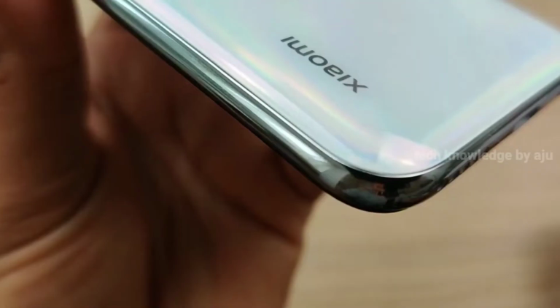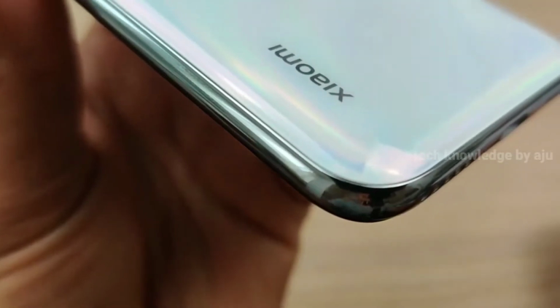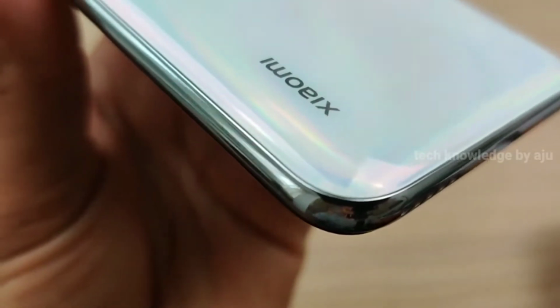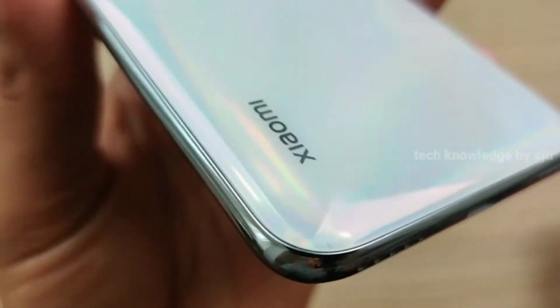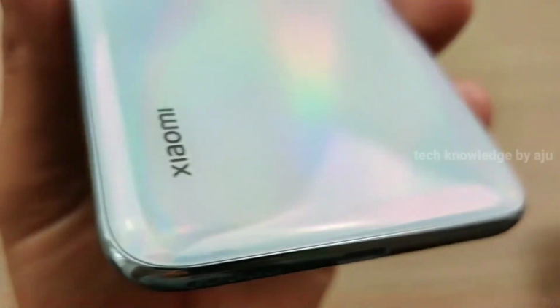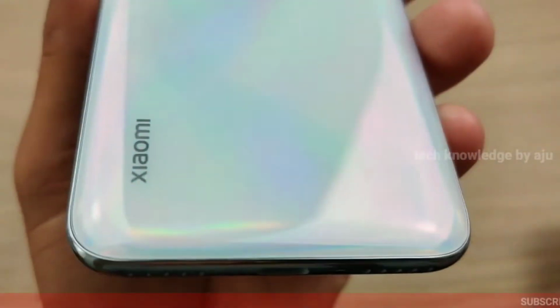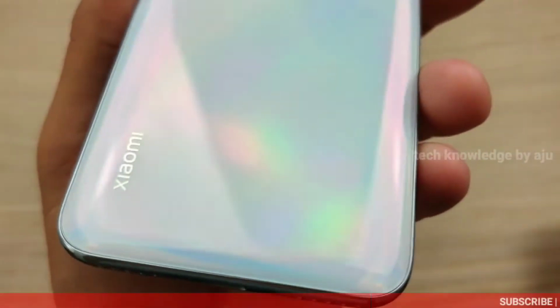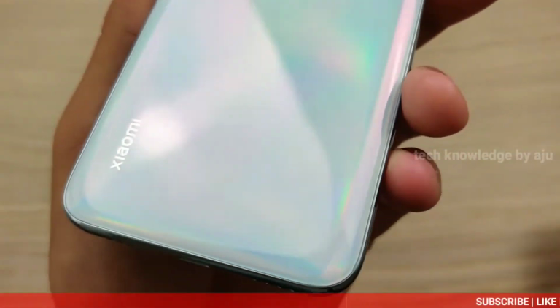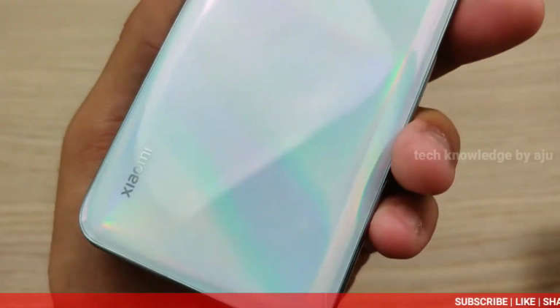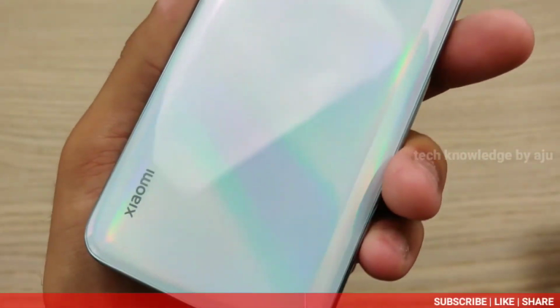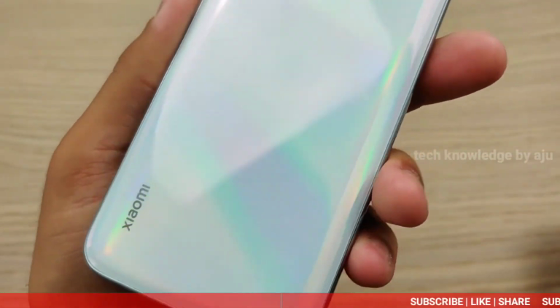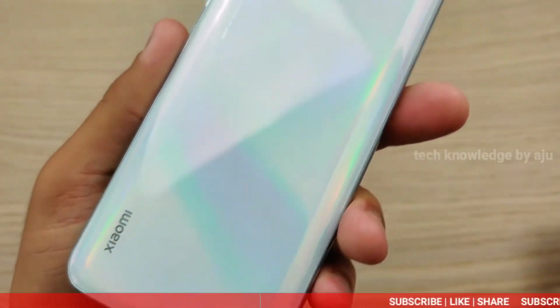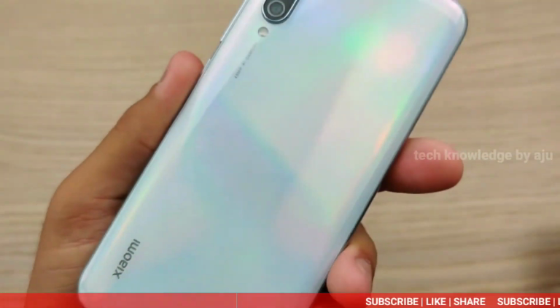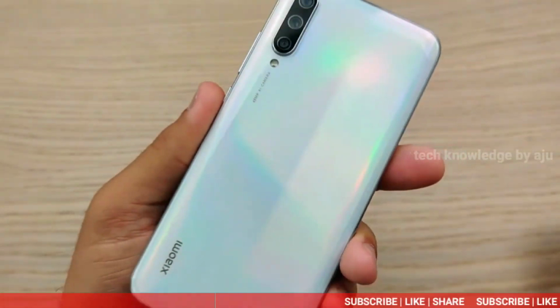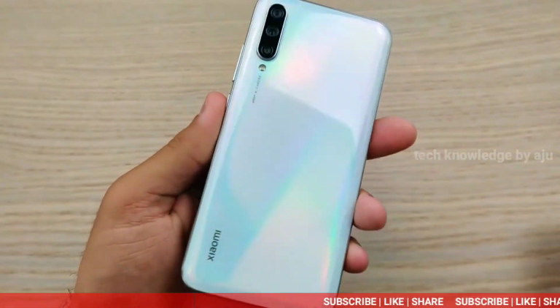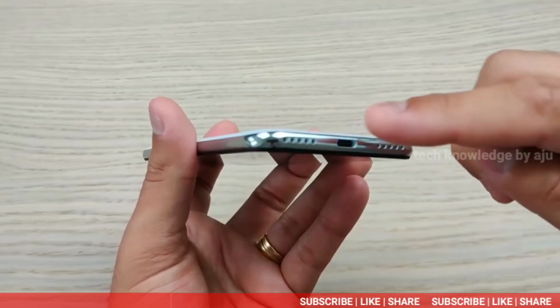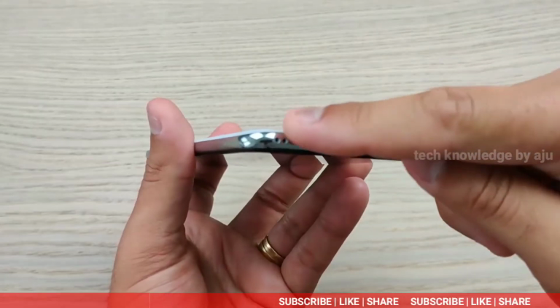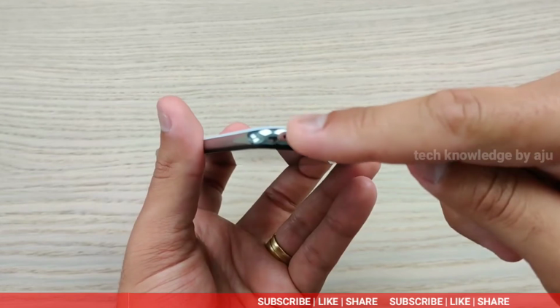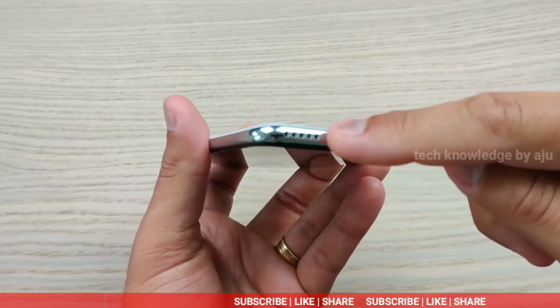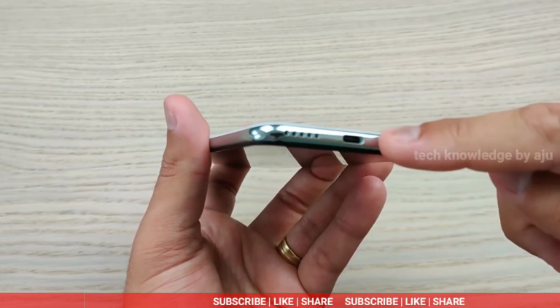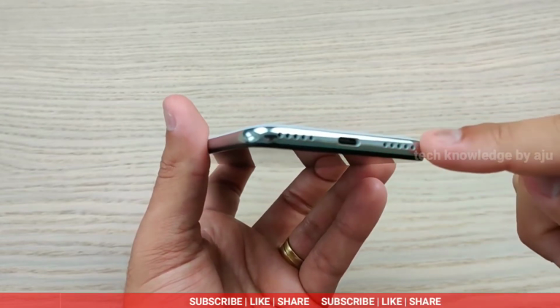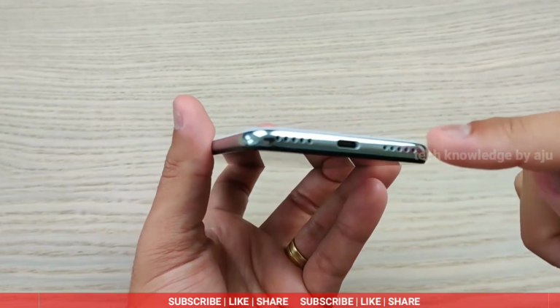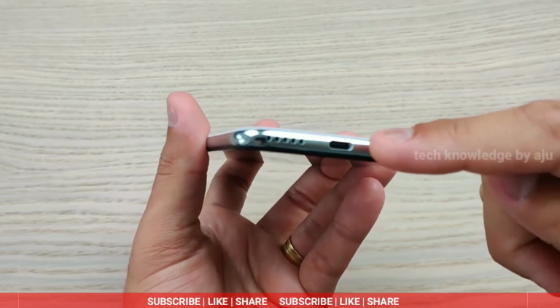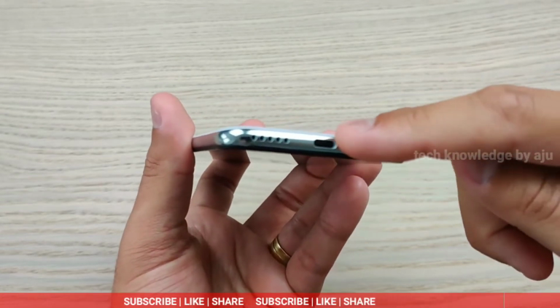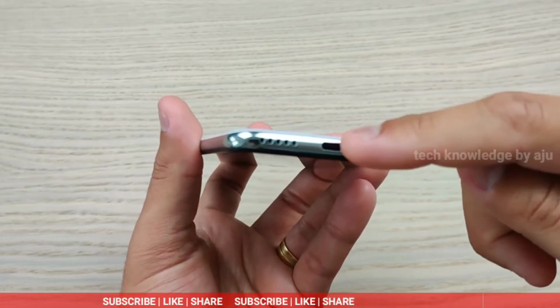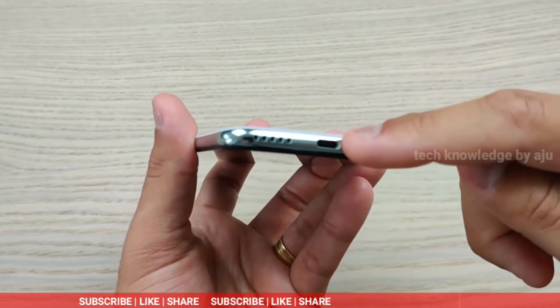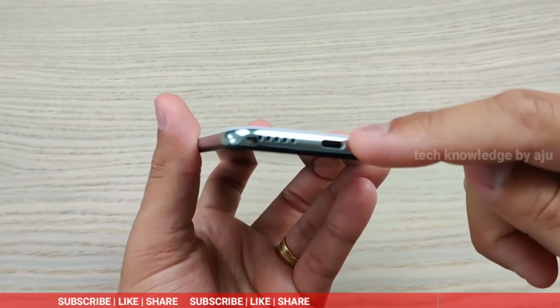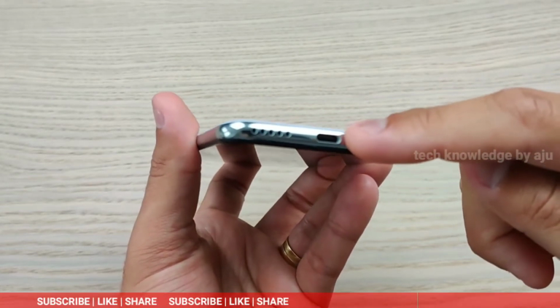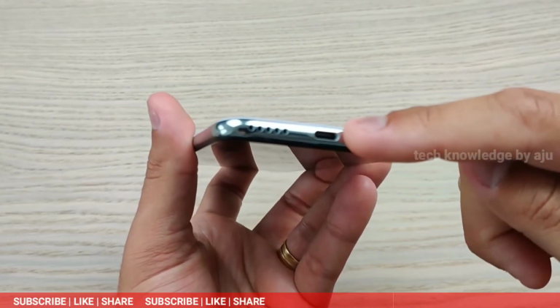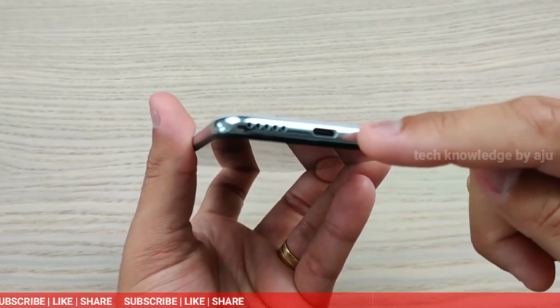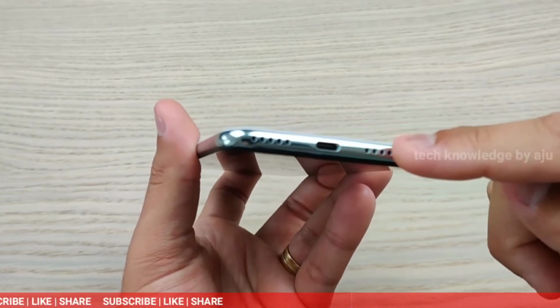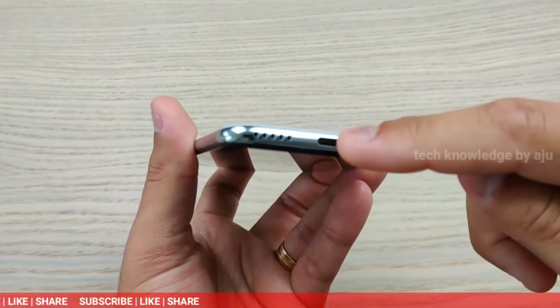Xiaomi is the brand behind this A-series camera. The selfie camera is 32MP with an aperture of f/2.0.